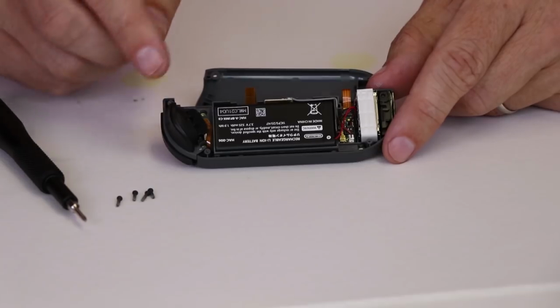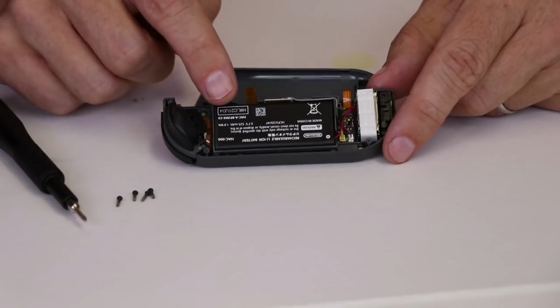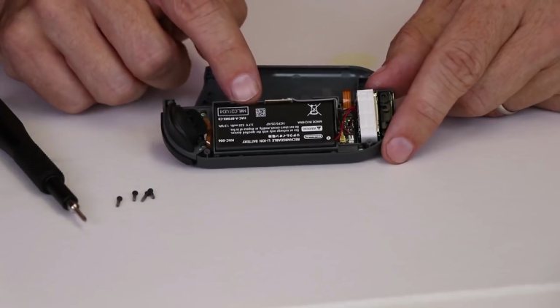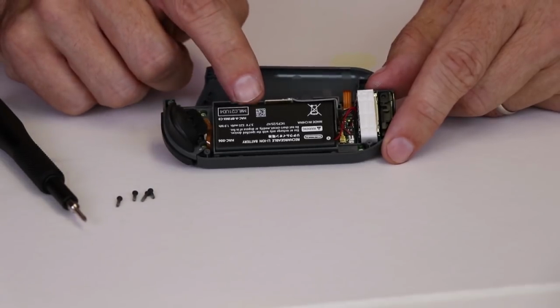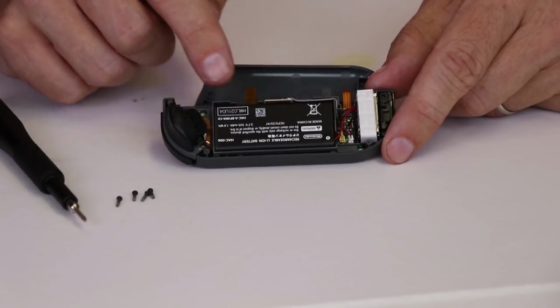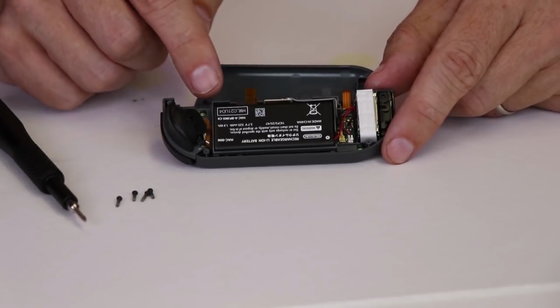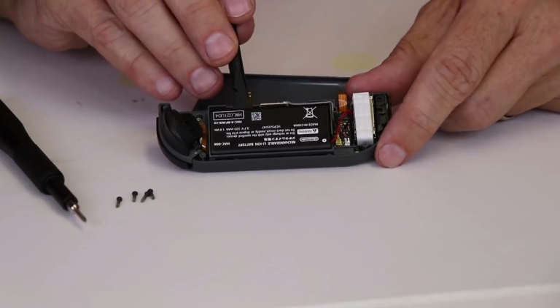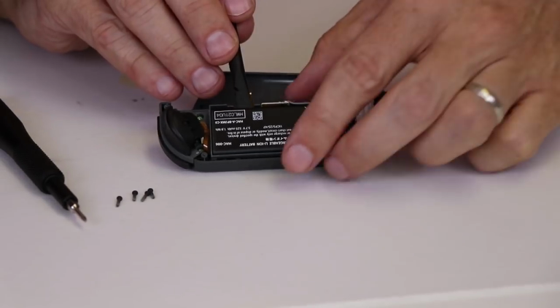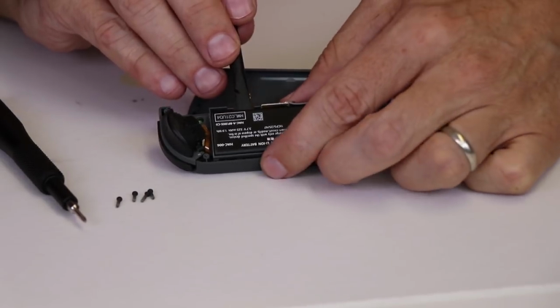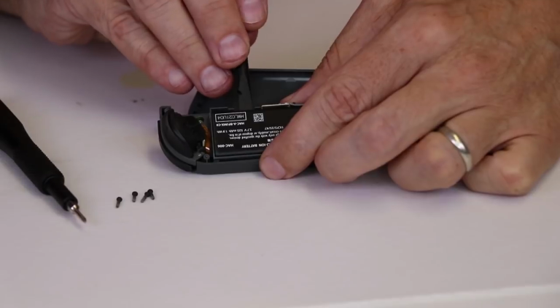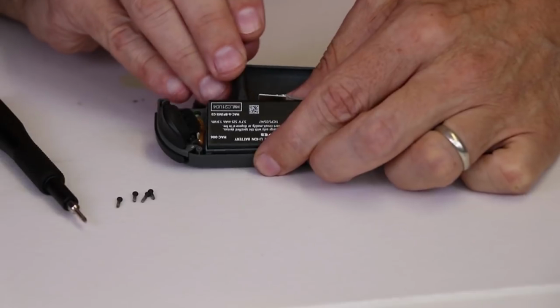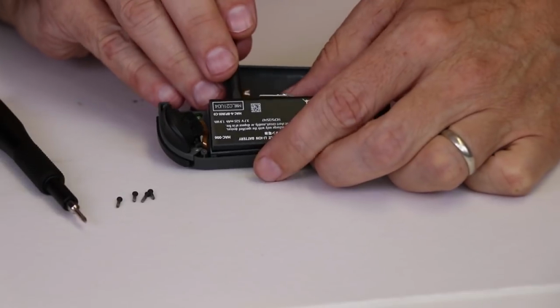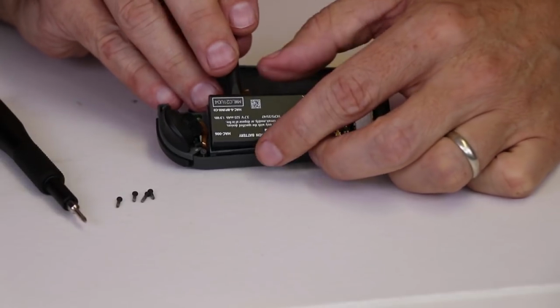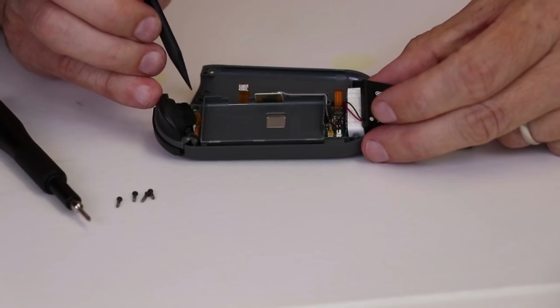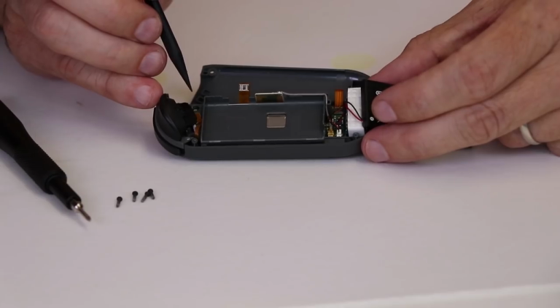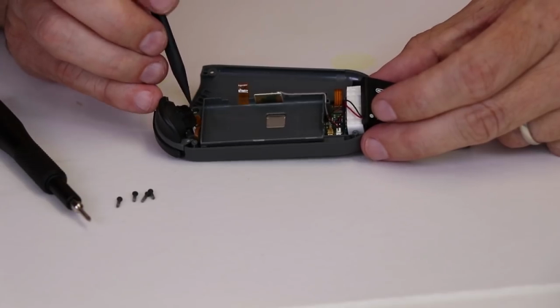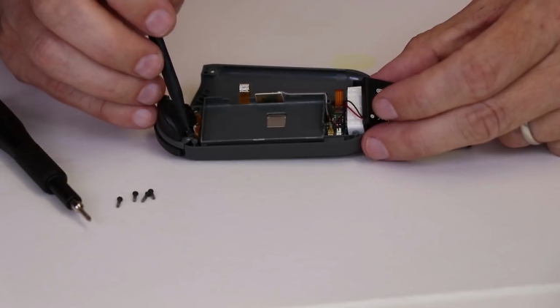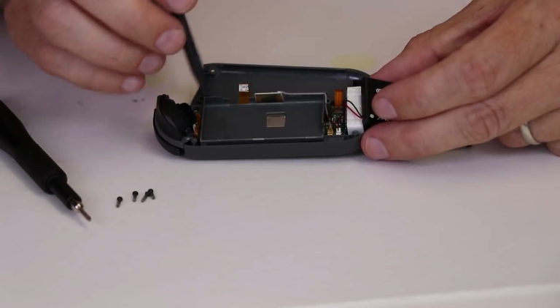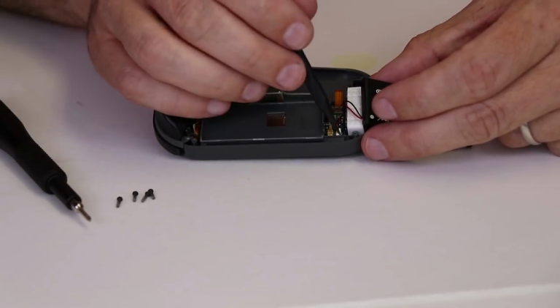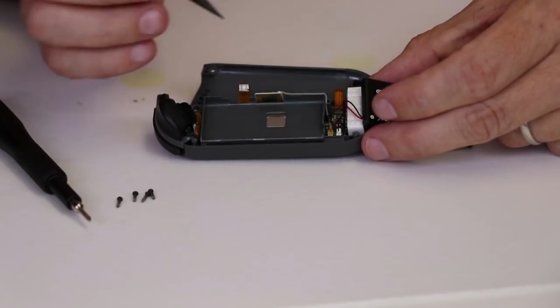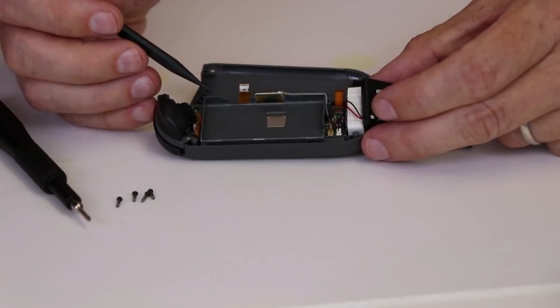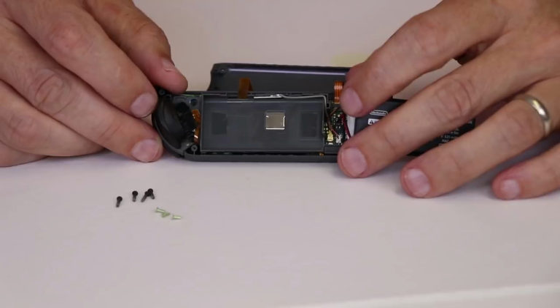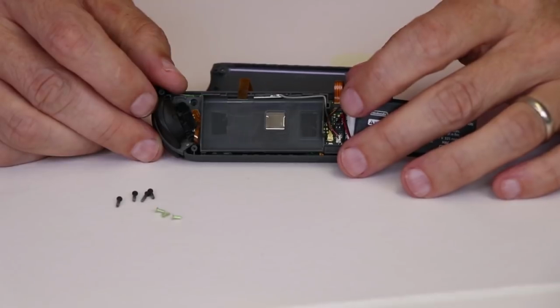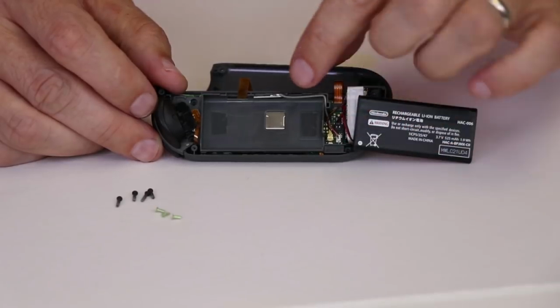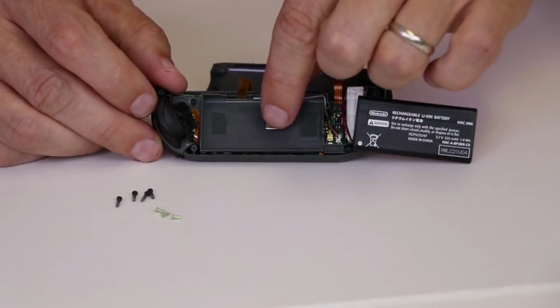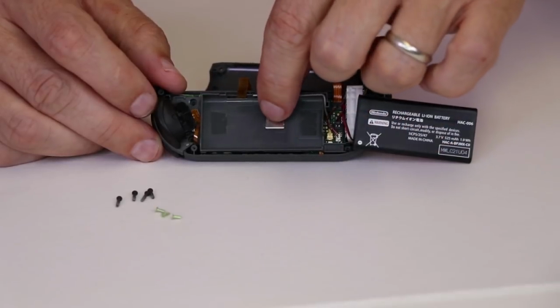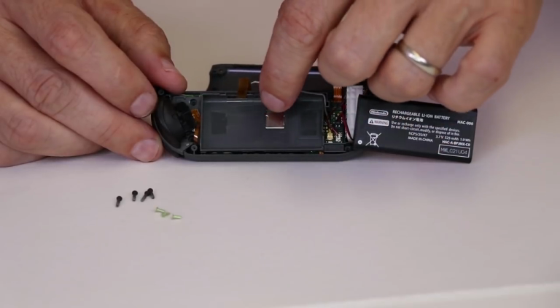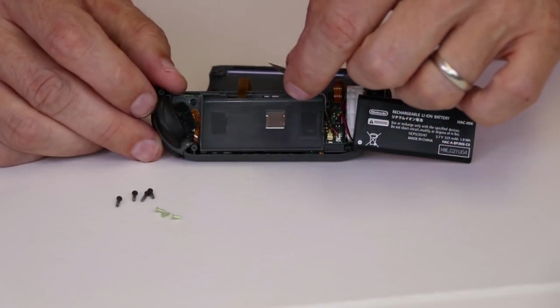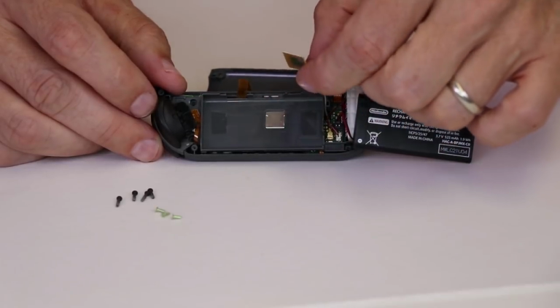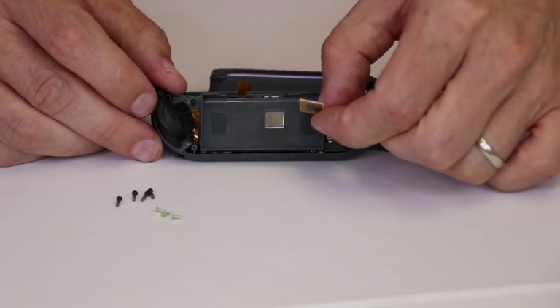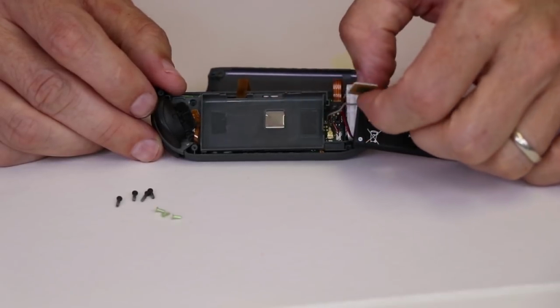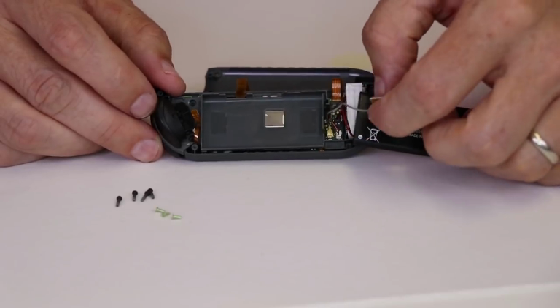After it's apart, we need to pry the battery up. Then we remove this screw, this screw, and this screw. Once those screws are removed, we can pull the antenna up and out of the way.